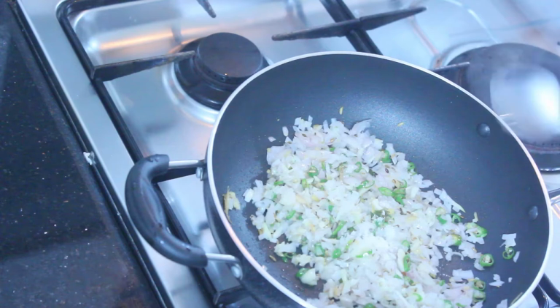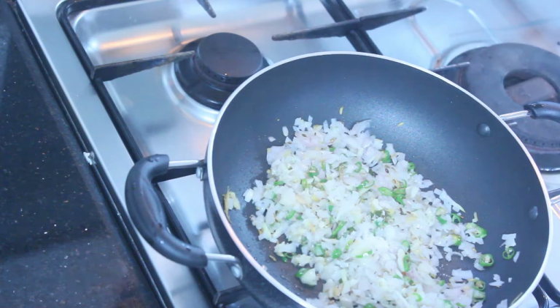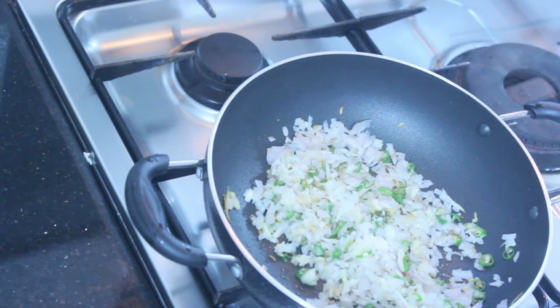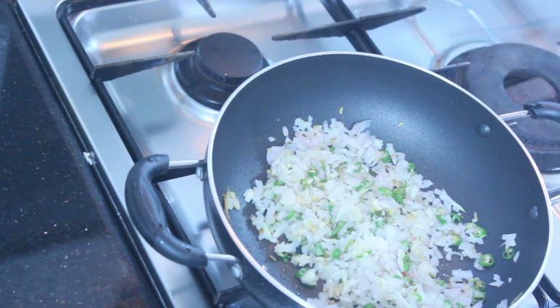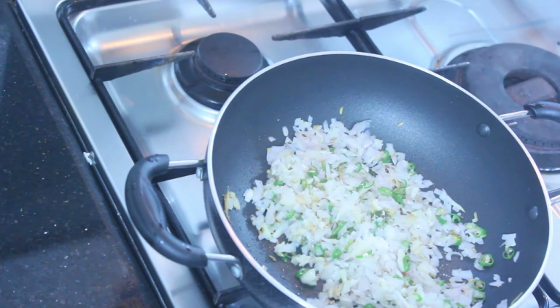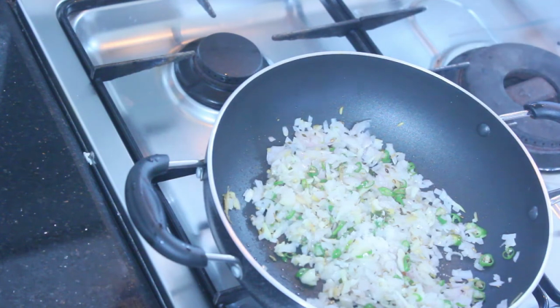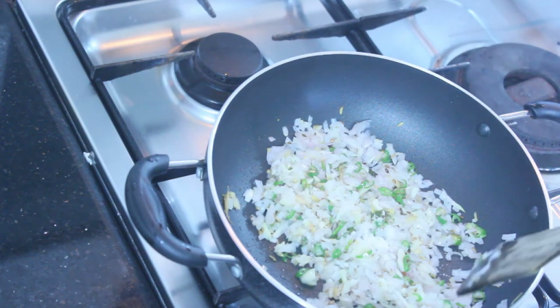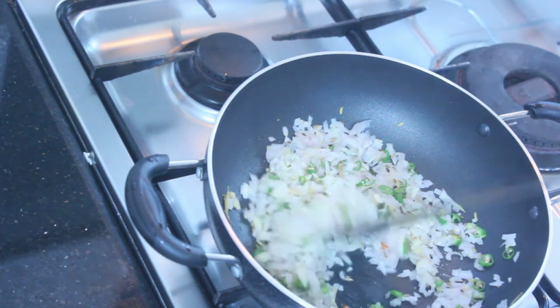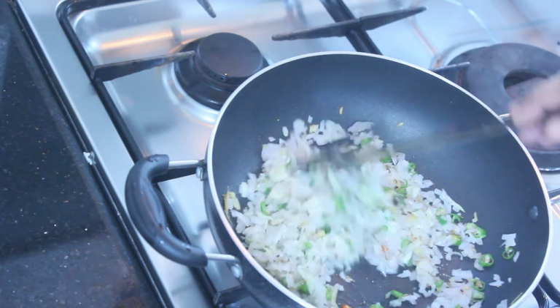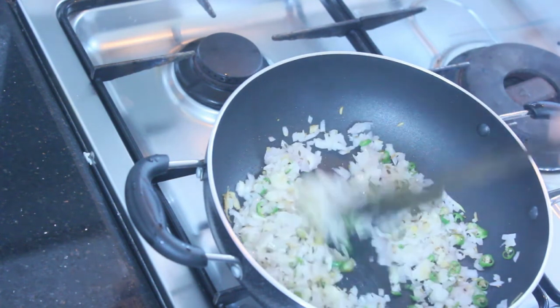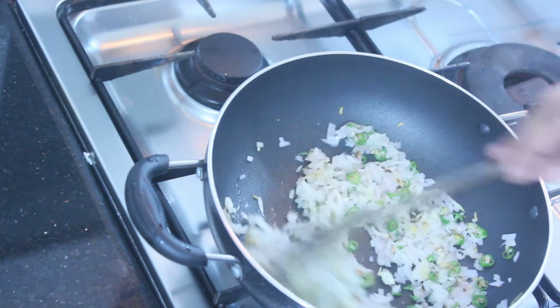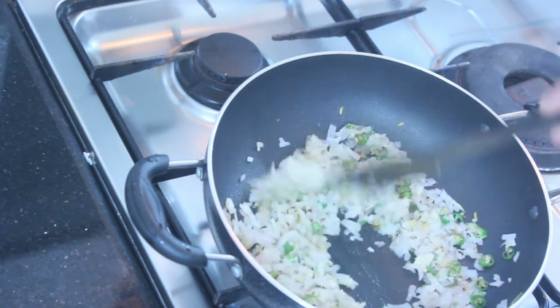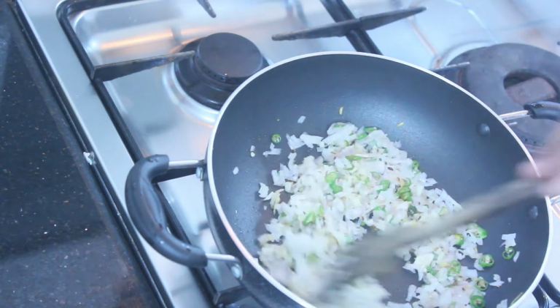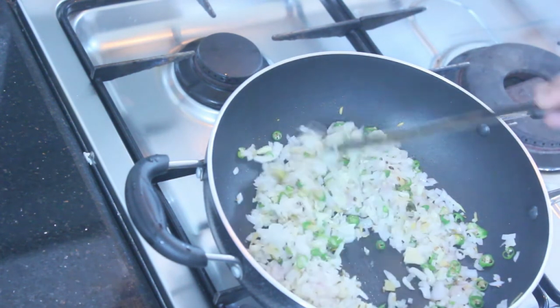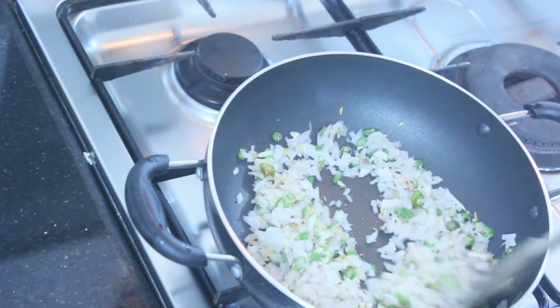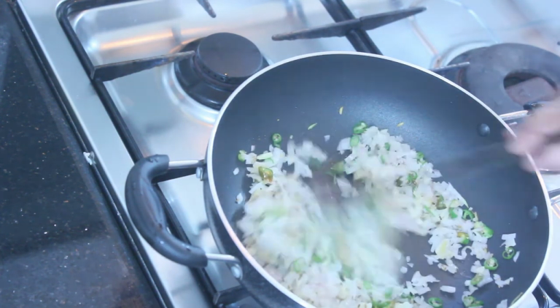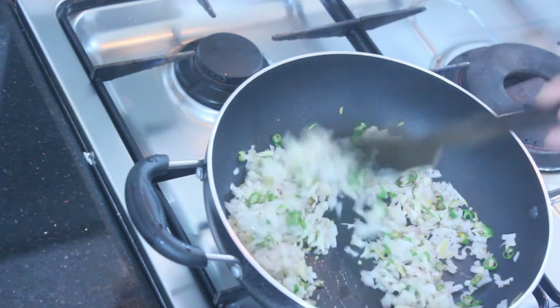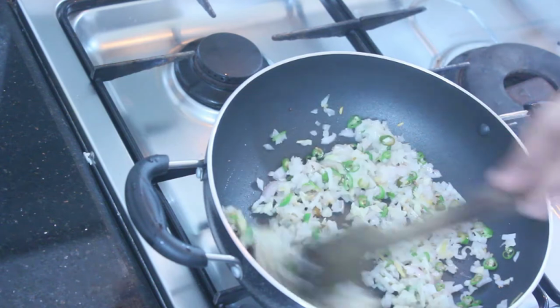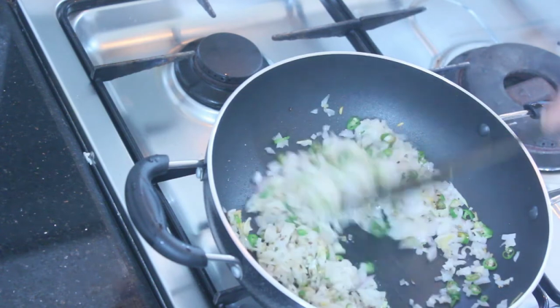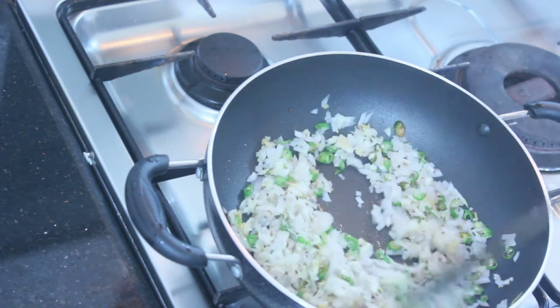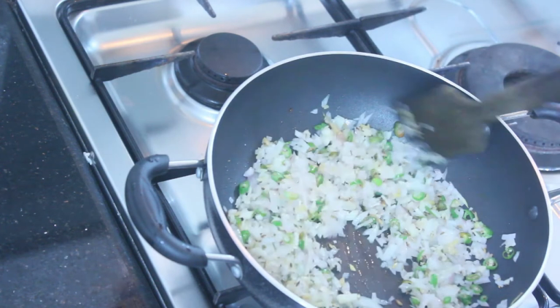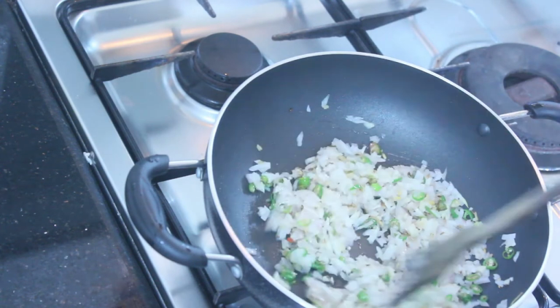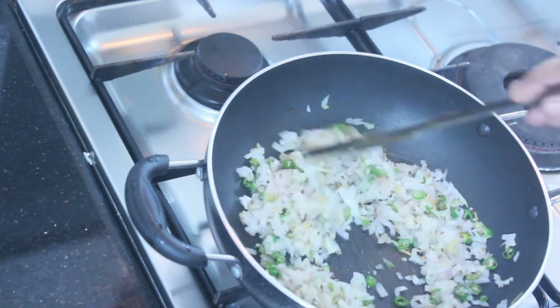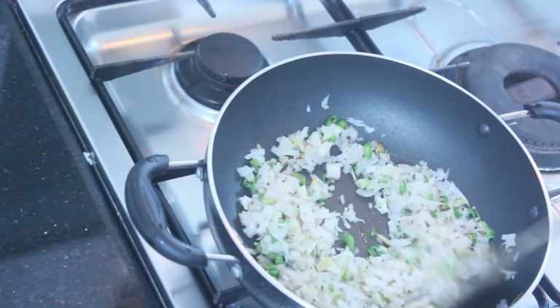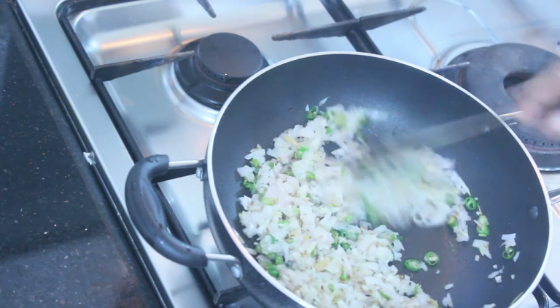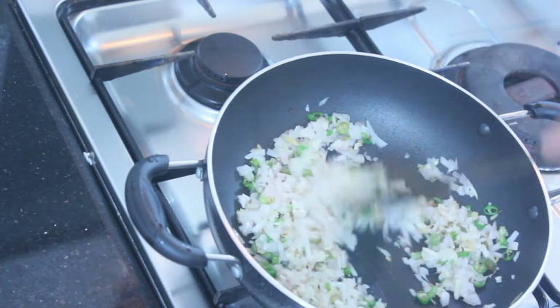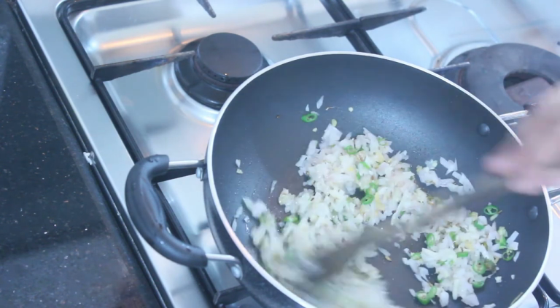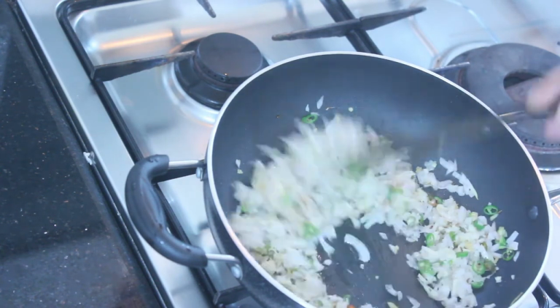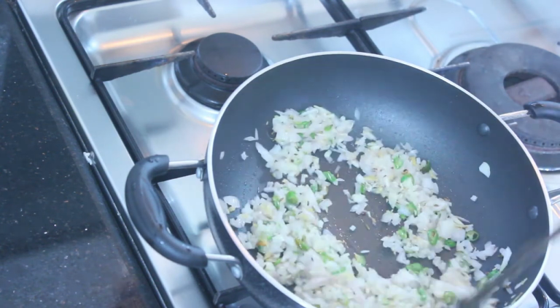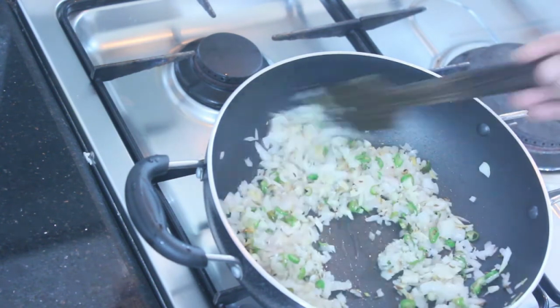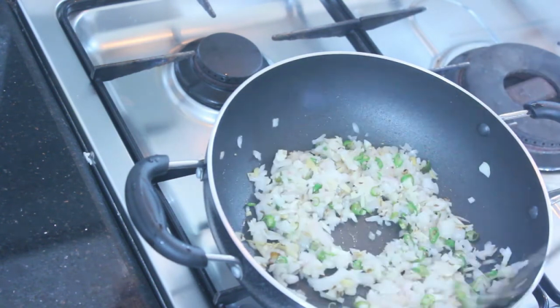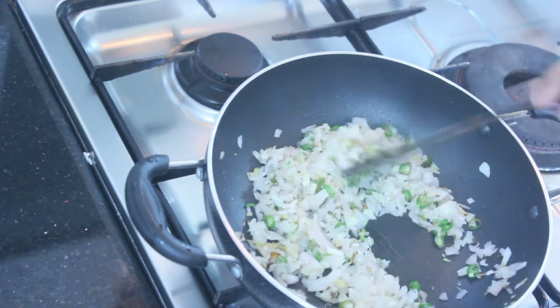We are using chicken for this recipe. We are using a simple pasta sauce to make this. We can add the pasta sauce if you like it, using it for the pasta sauce.